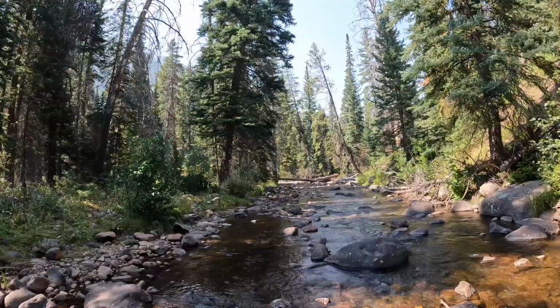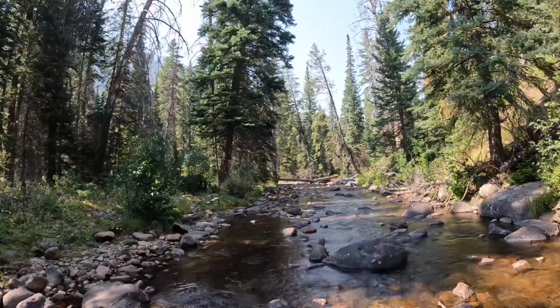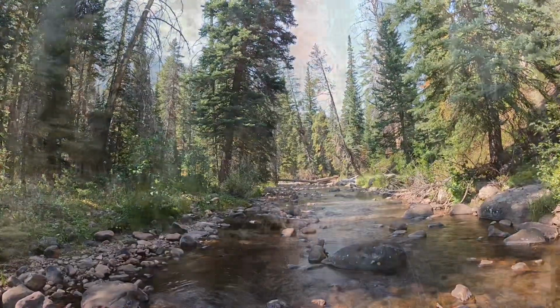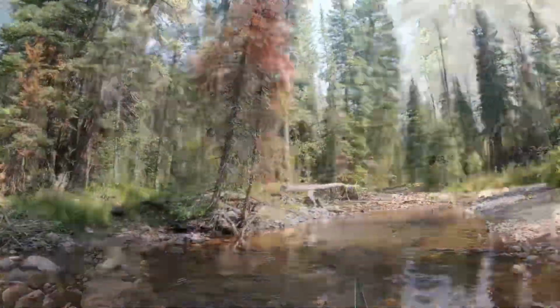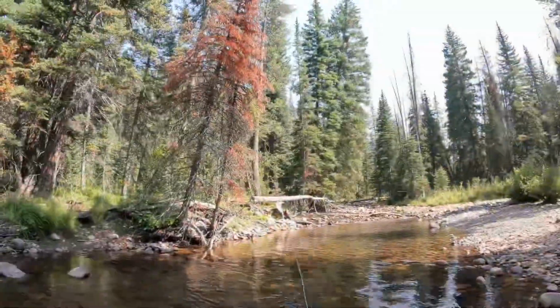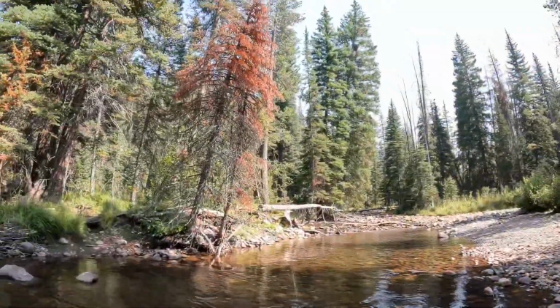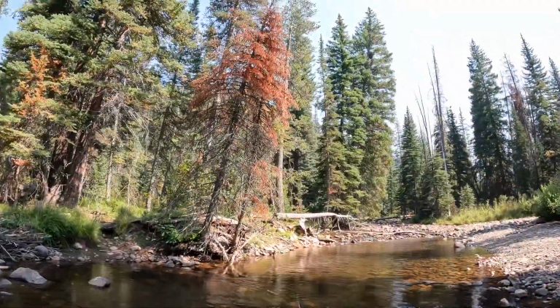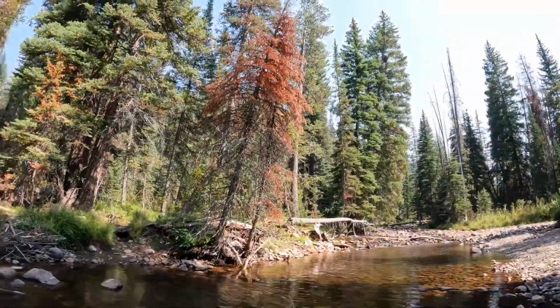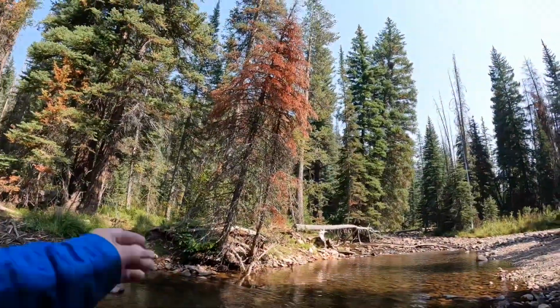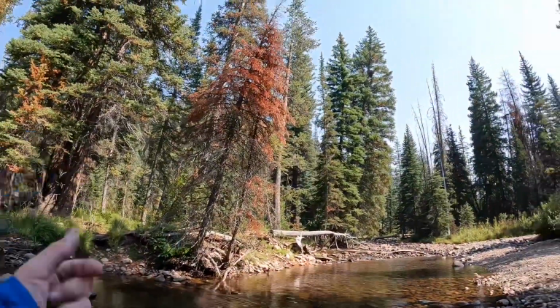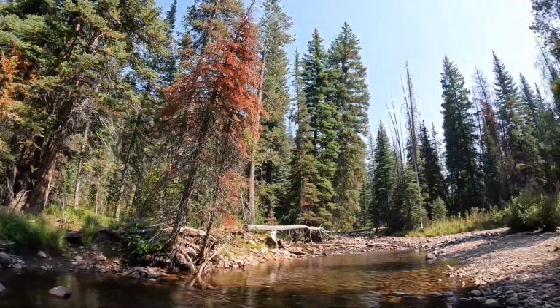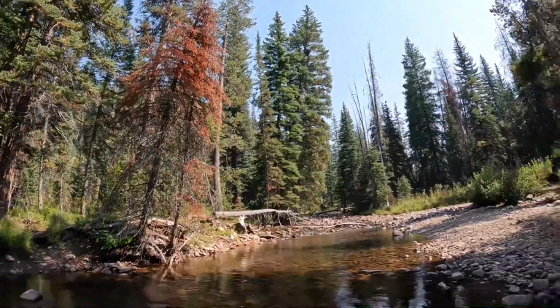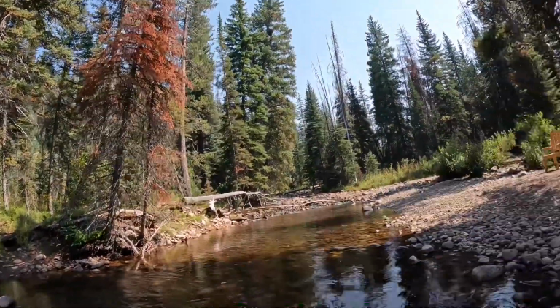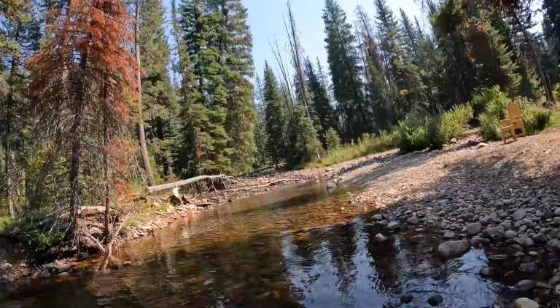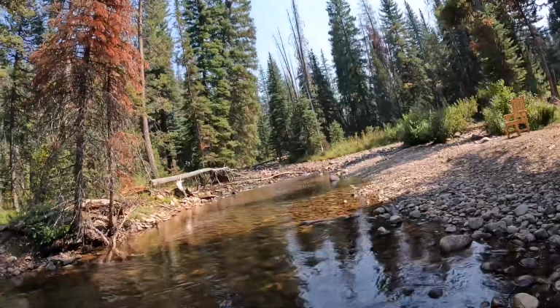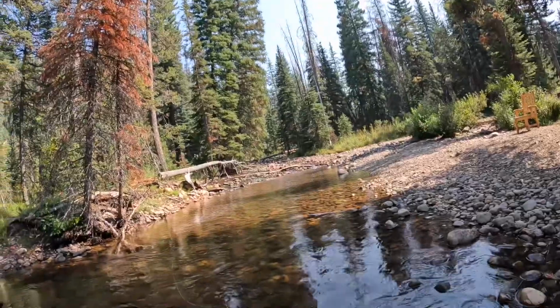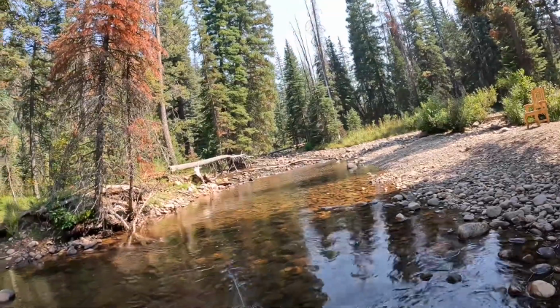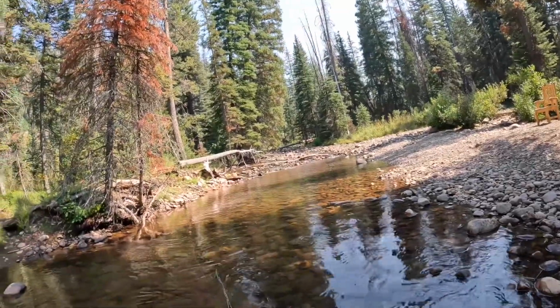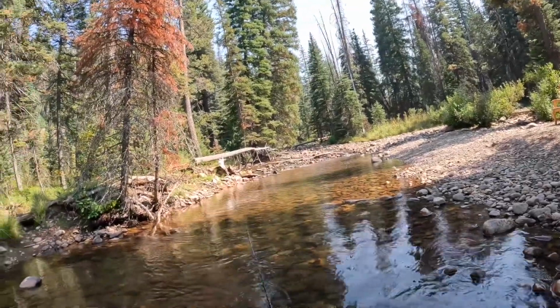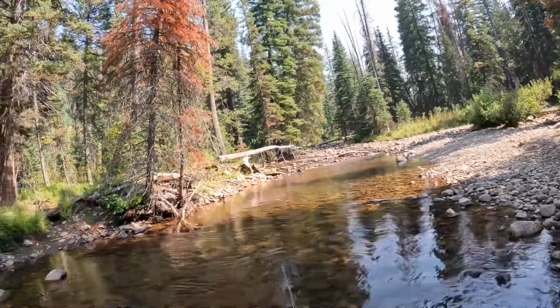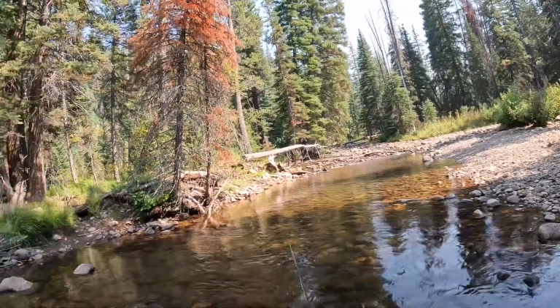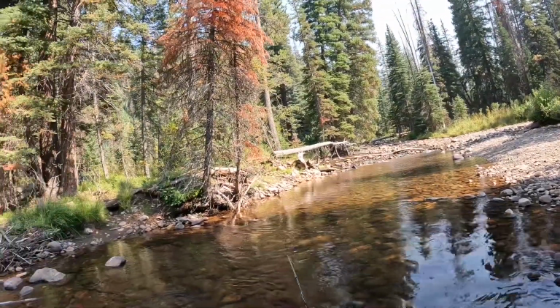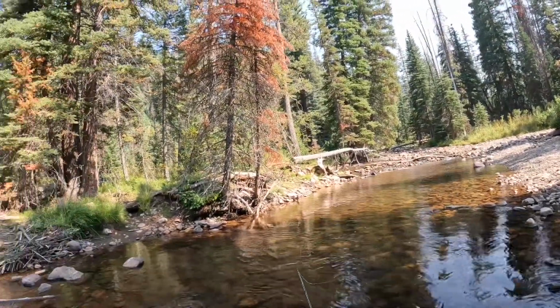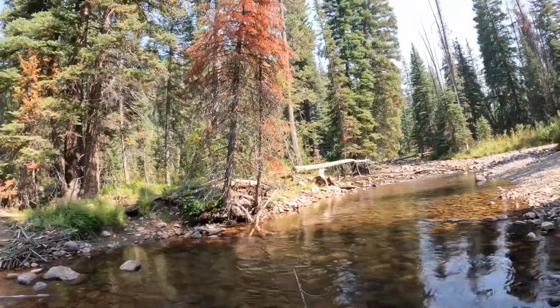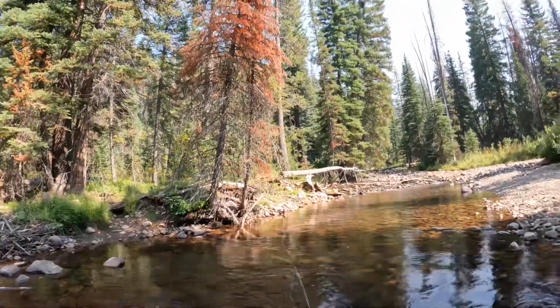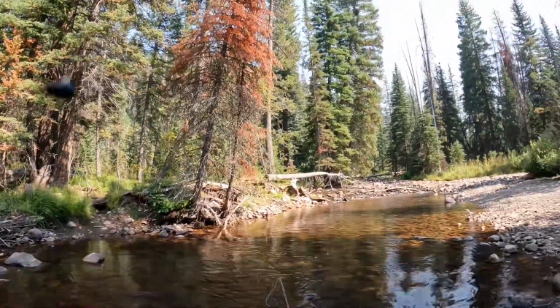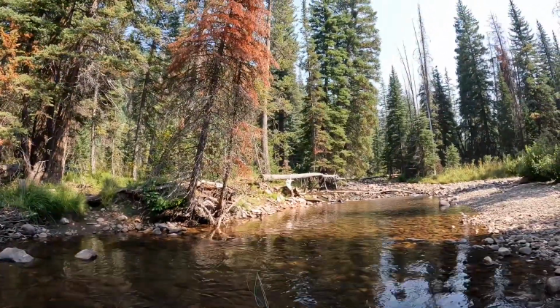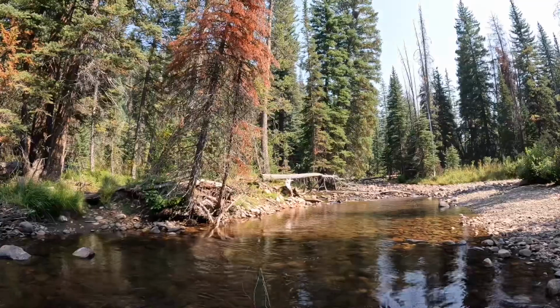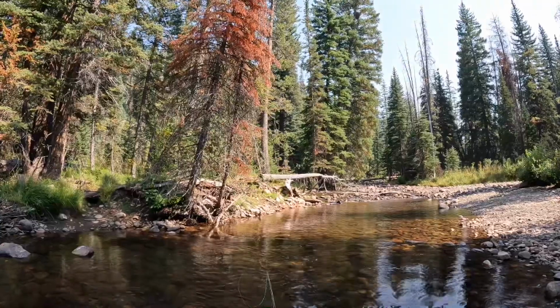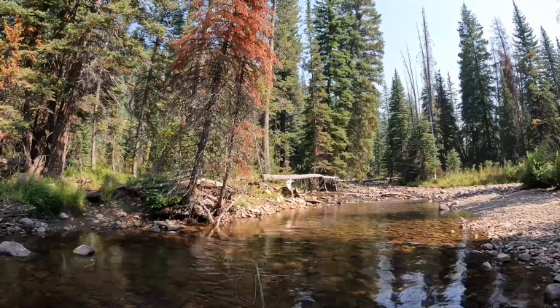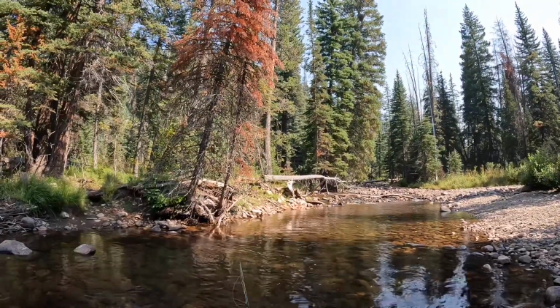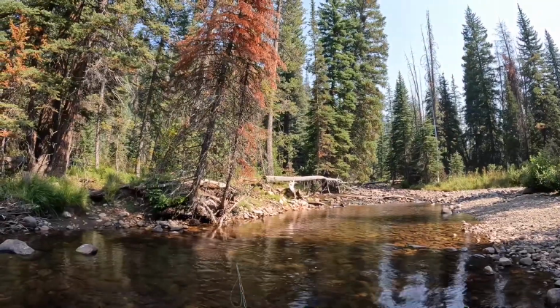Hope you guys enjoy. I've got a dry fly out upstream. I'm in this beautiful little hole here, and there were fish rising like crazy earlier, a couple minutes ago — I missed like three.